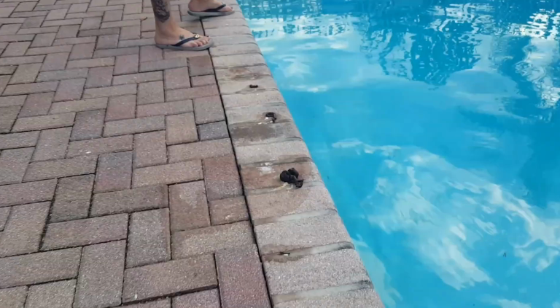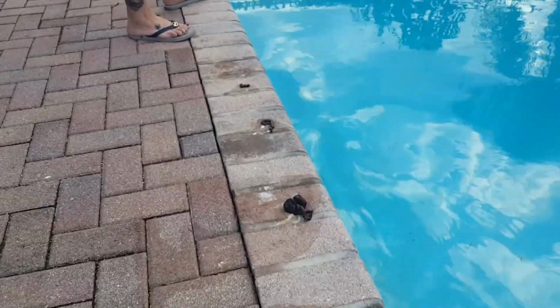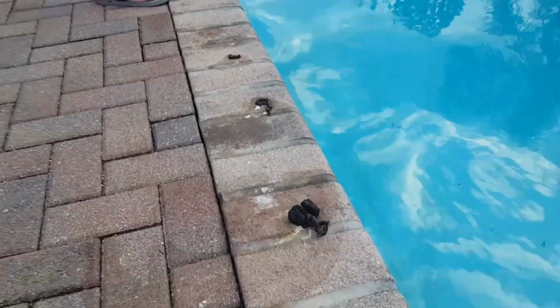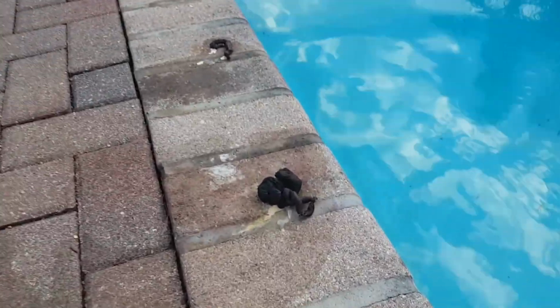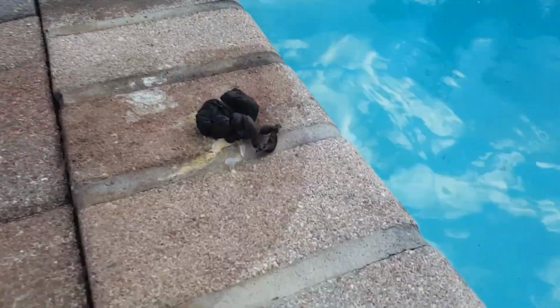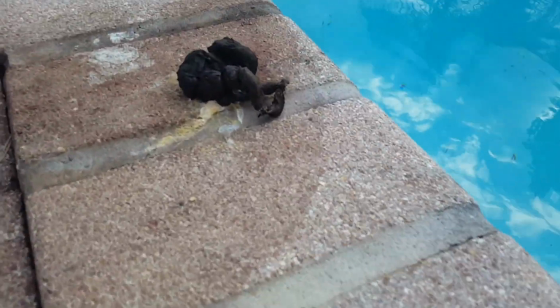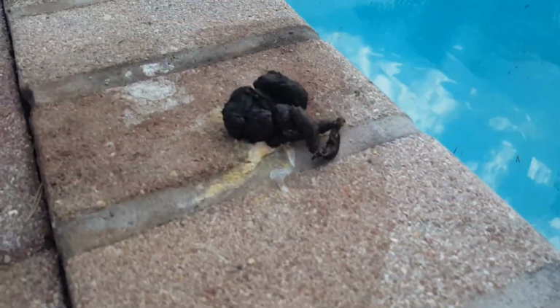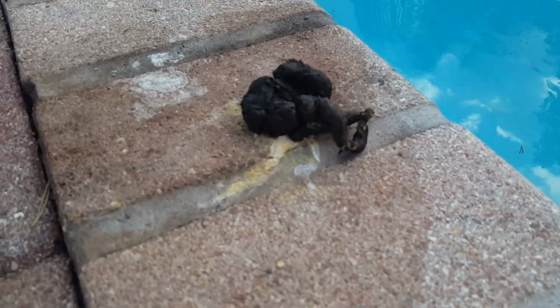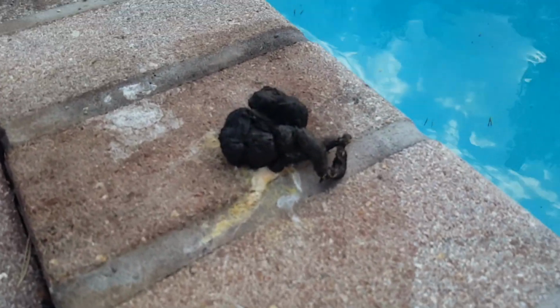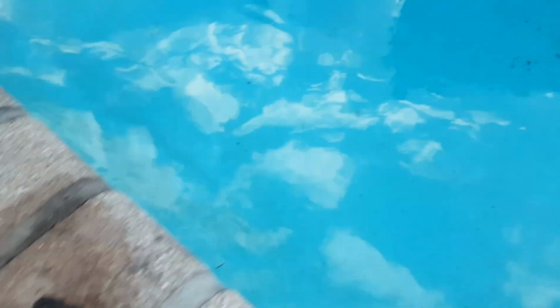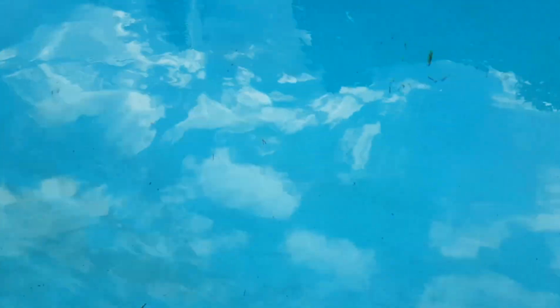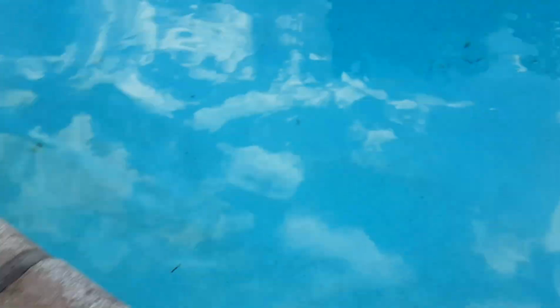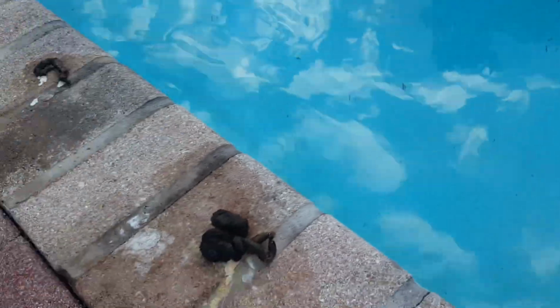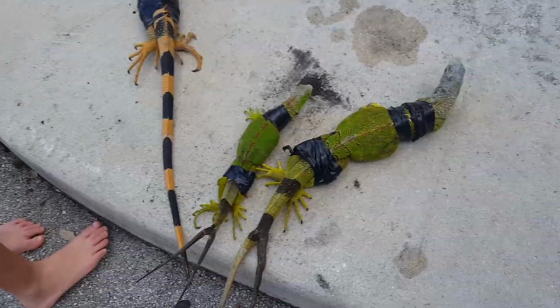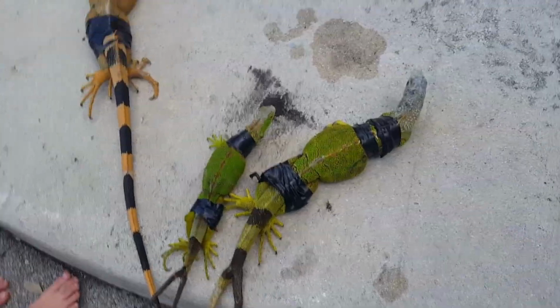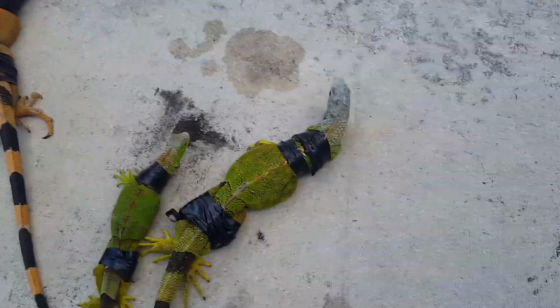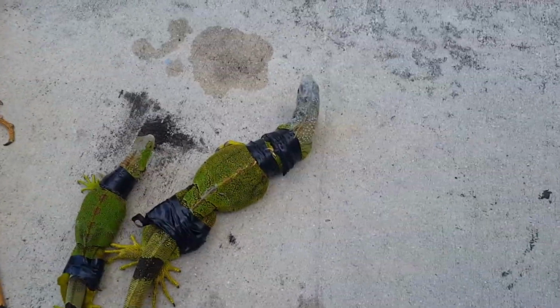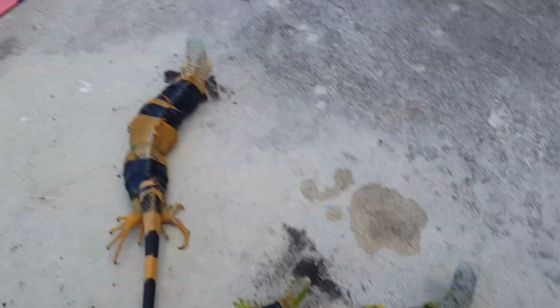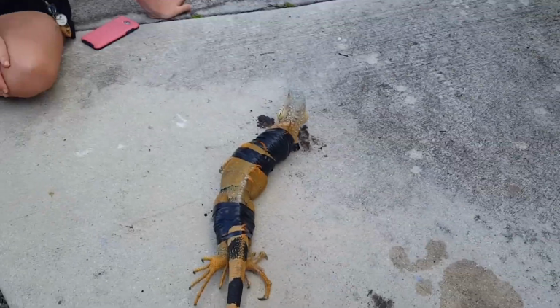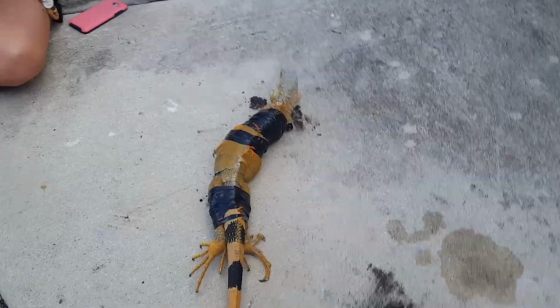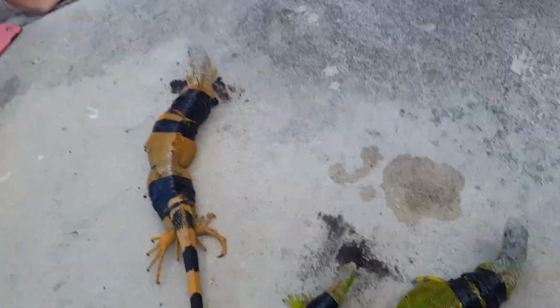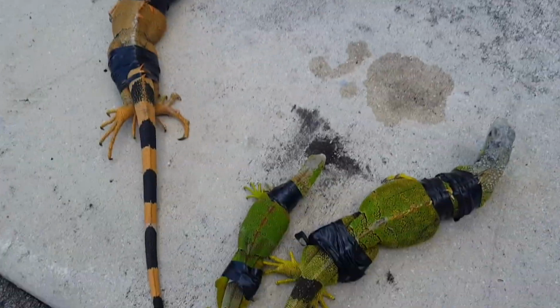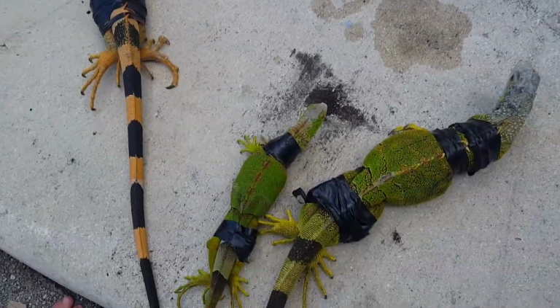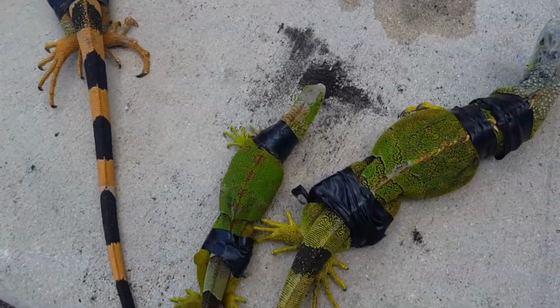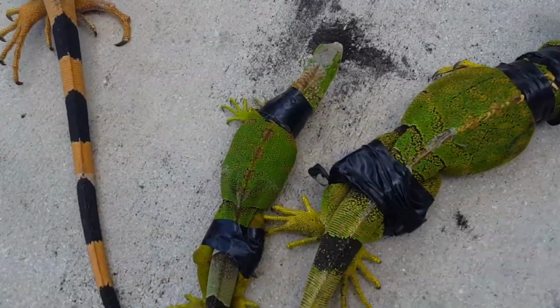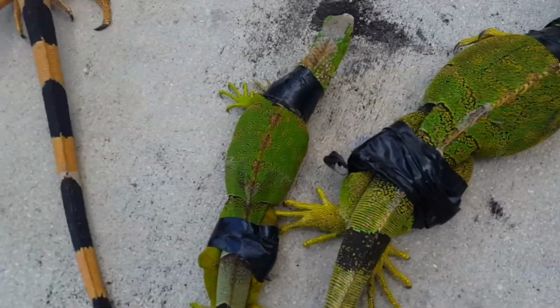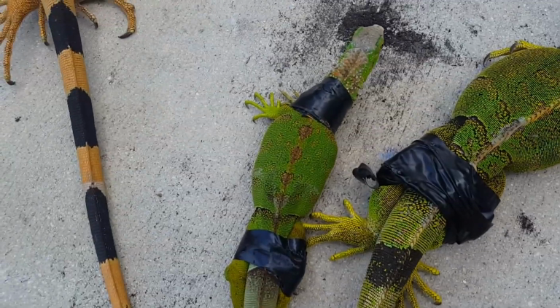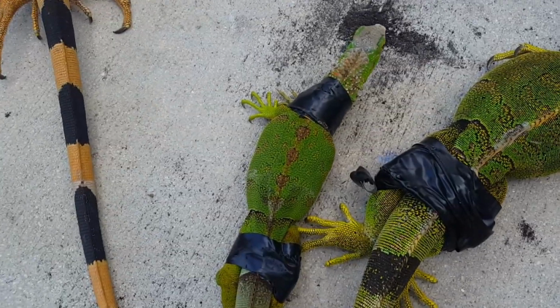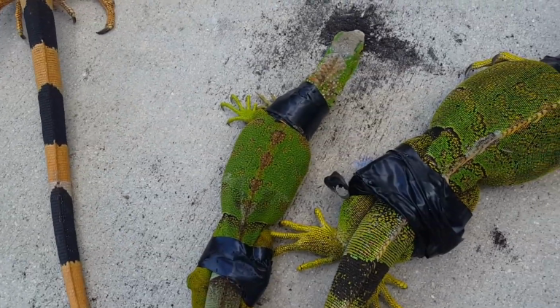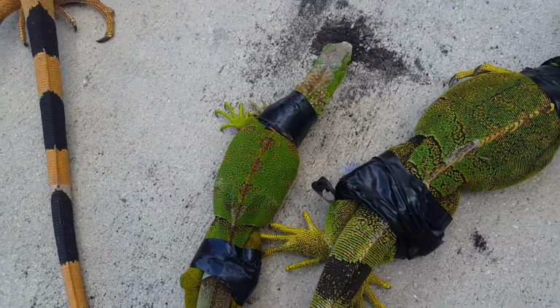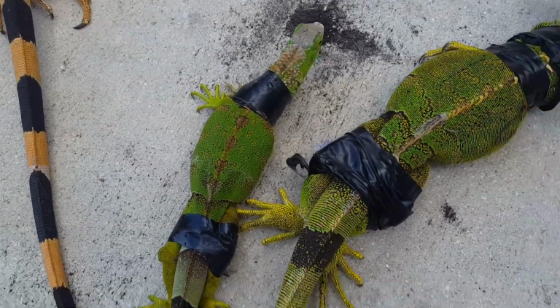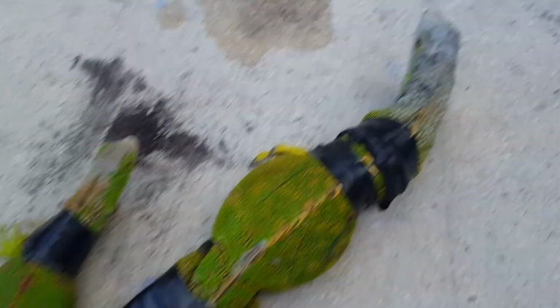Look at that right there guys — that looks like a dog turd right there, it's right by the pool. You know iguanas, man. That's a bad iguana. This little guy right here is just hanging out, just minding his business.